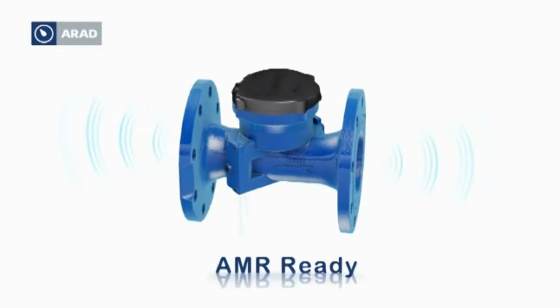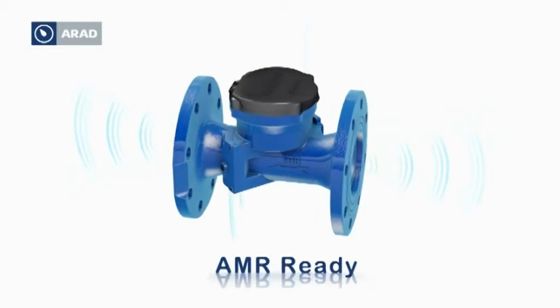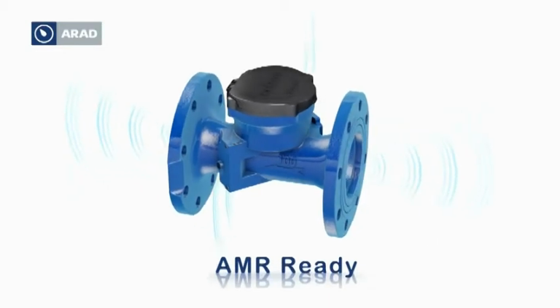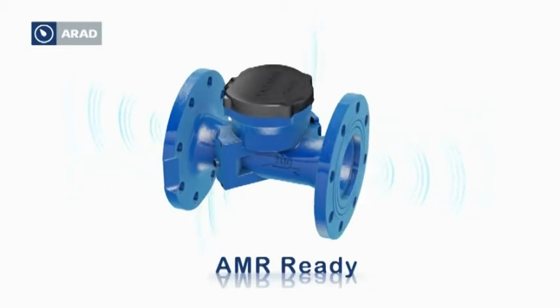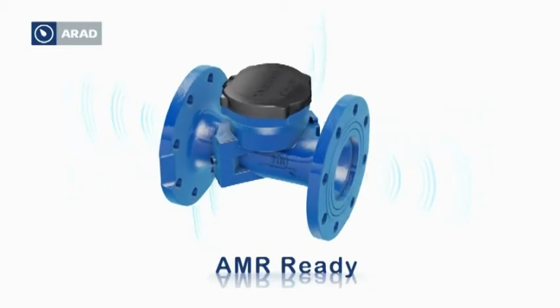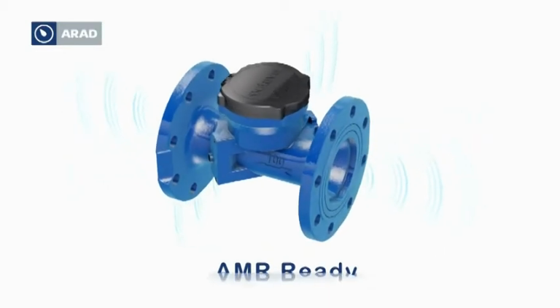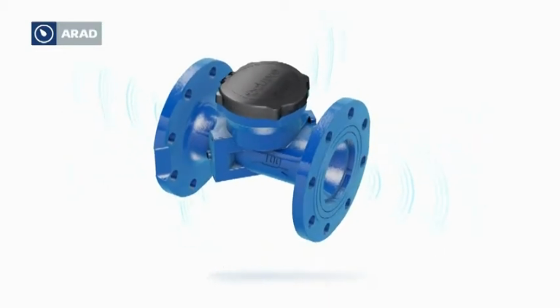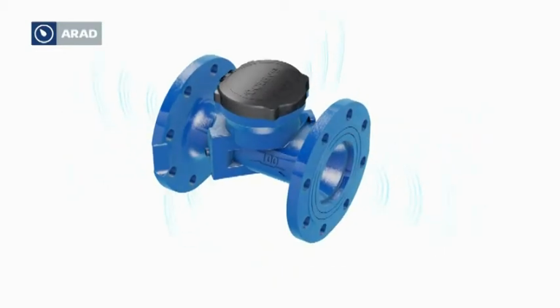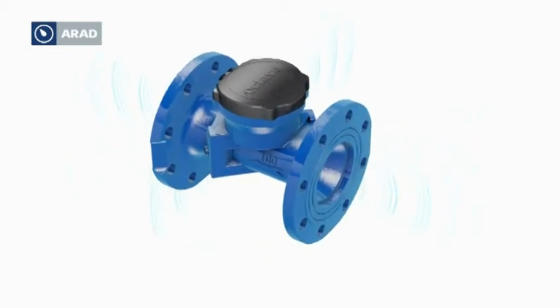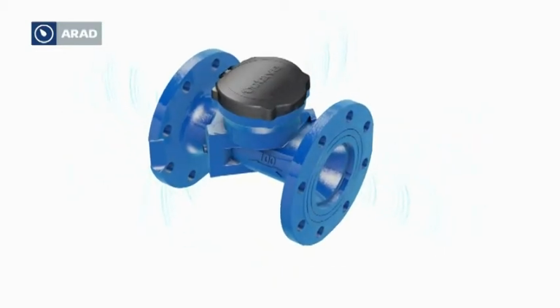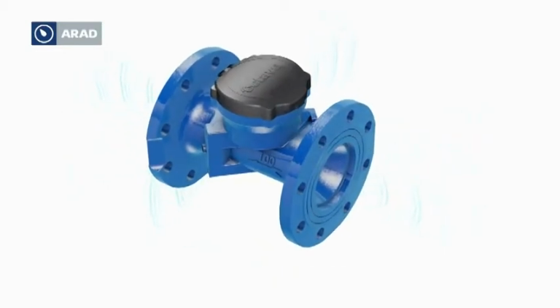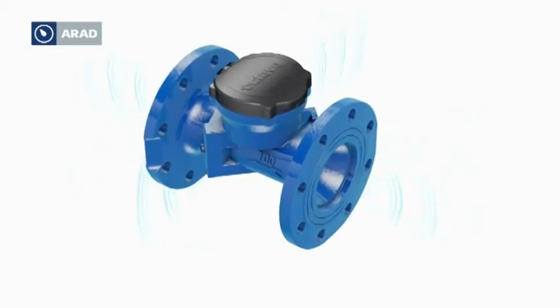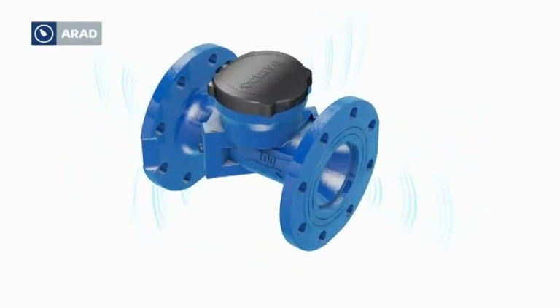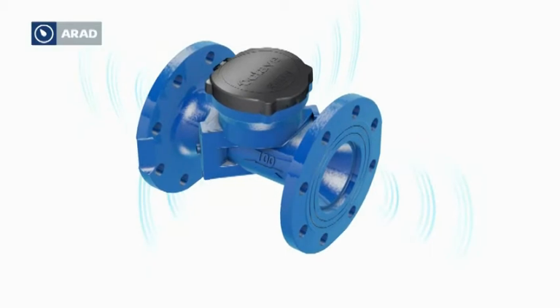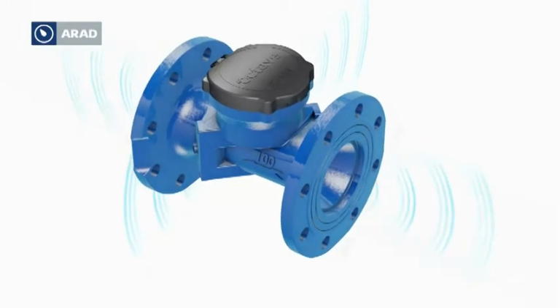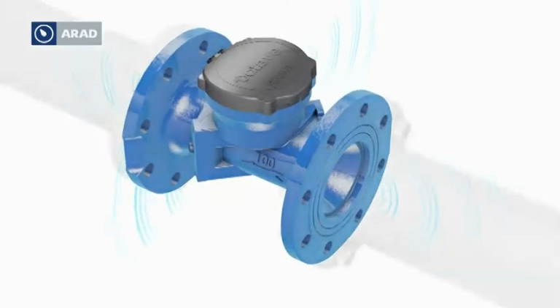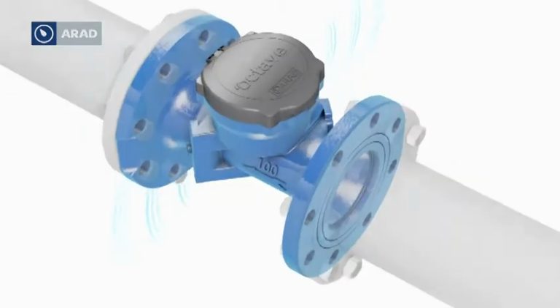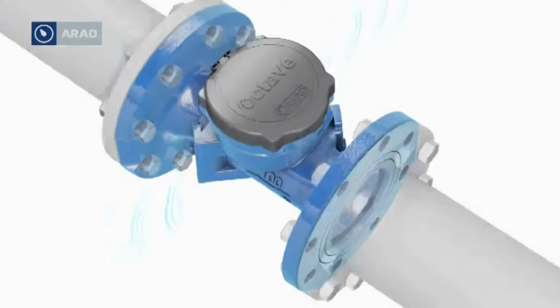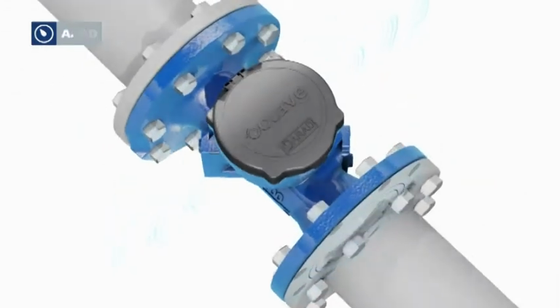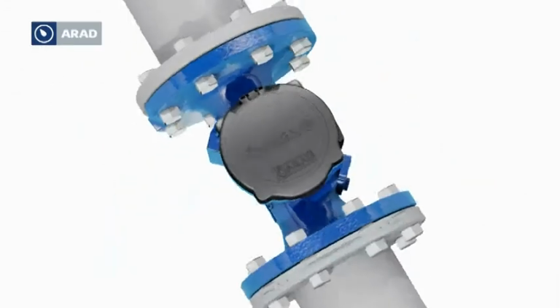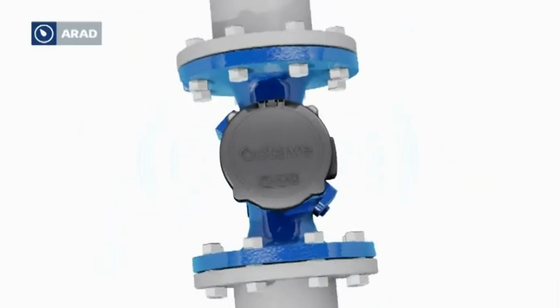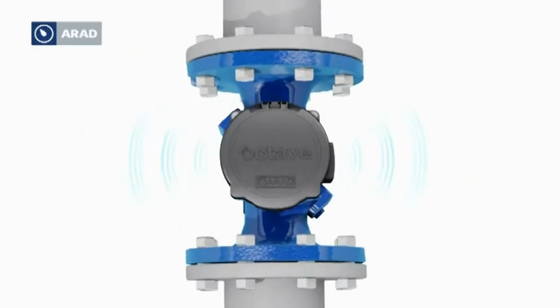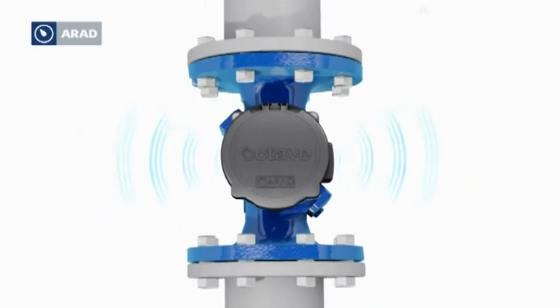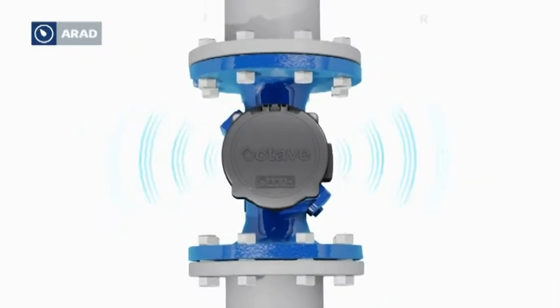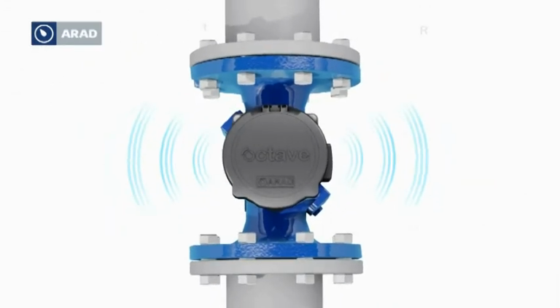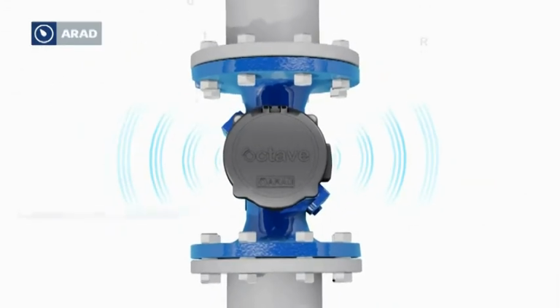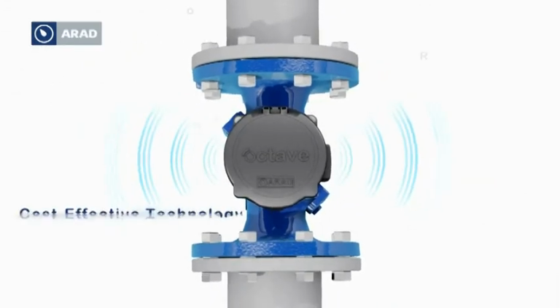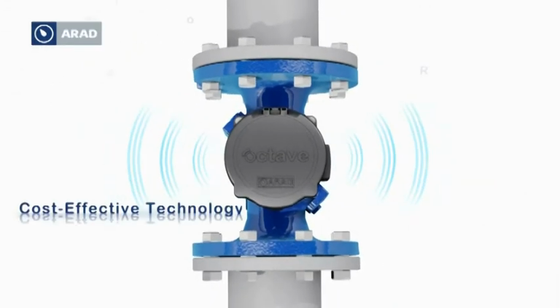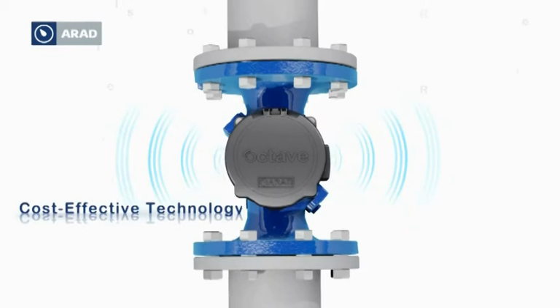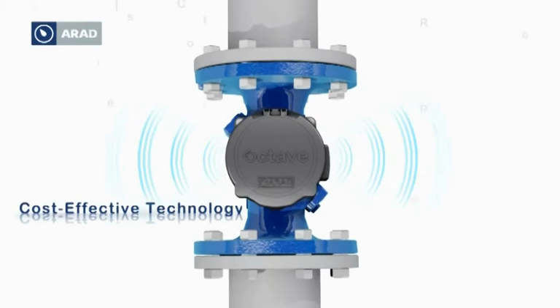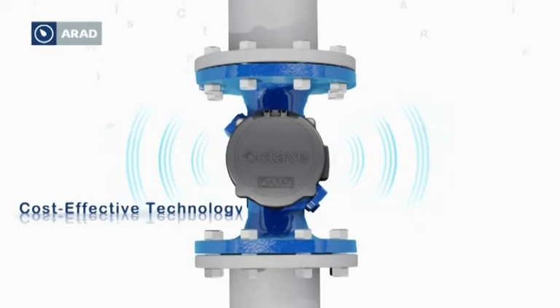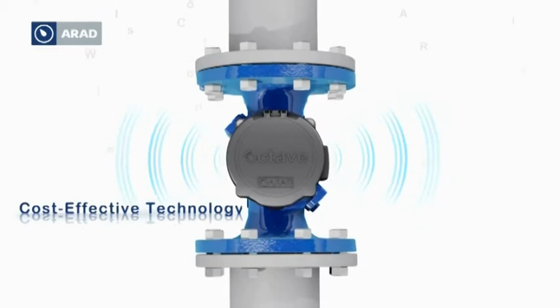The octave is the perfect cost-effective investment in accurate water measurement.